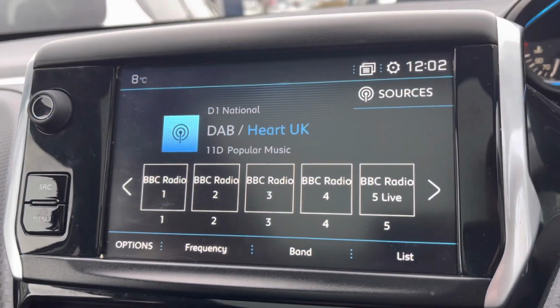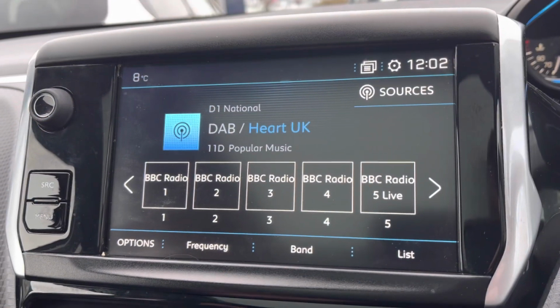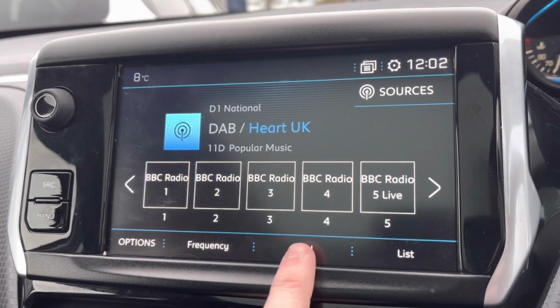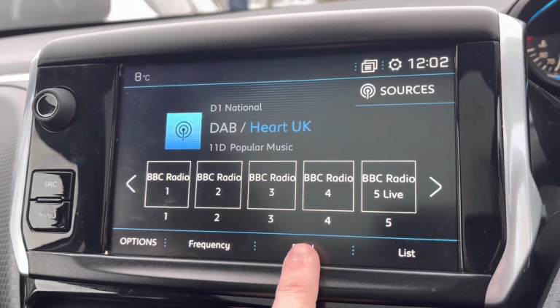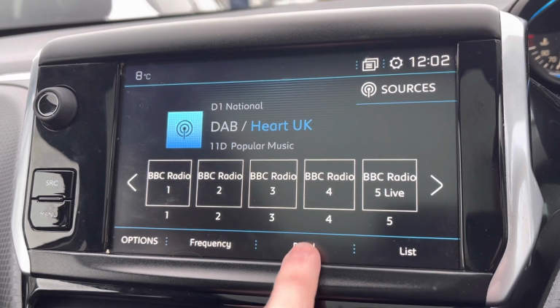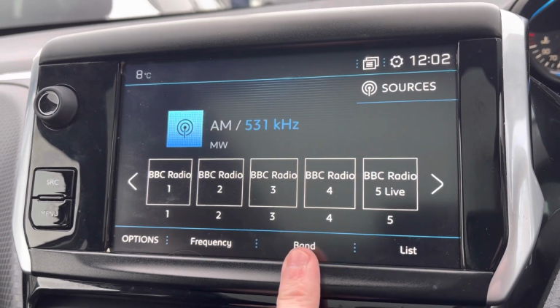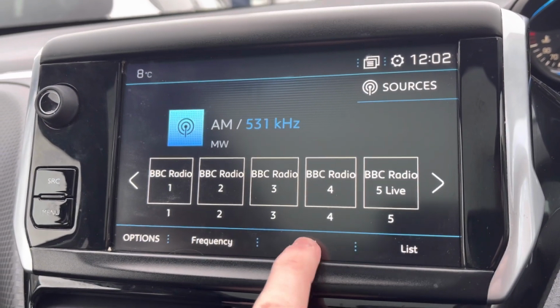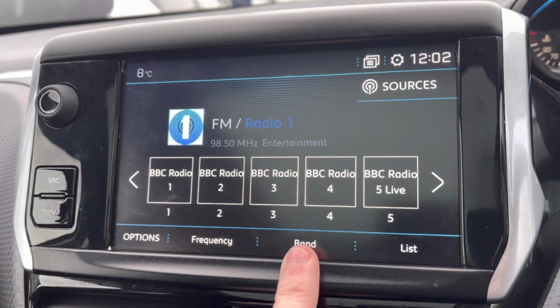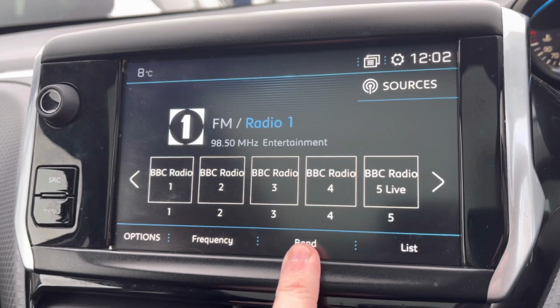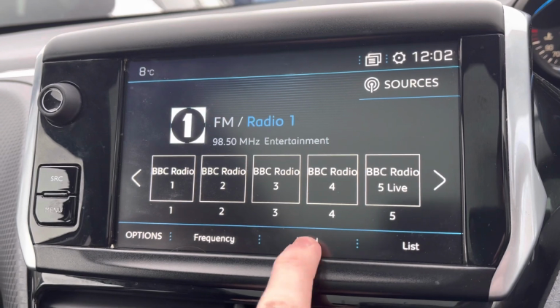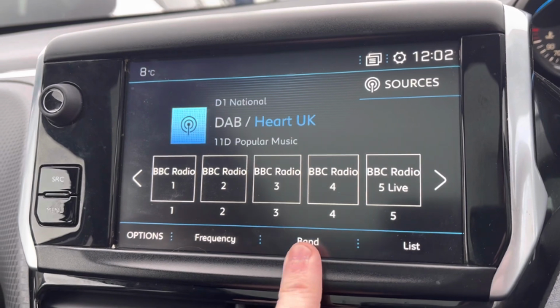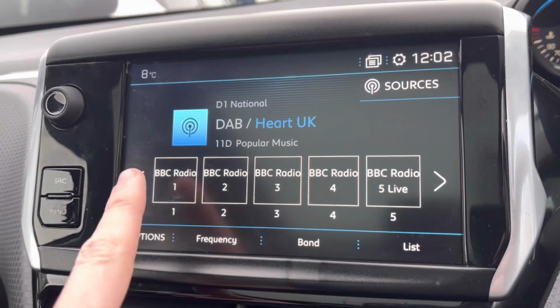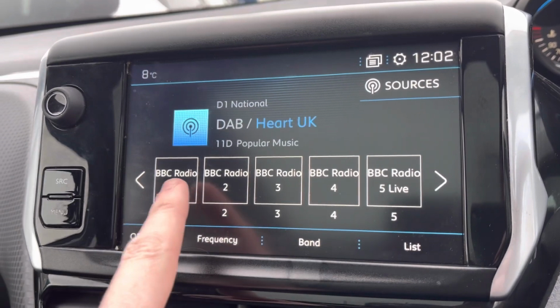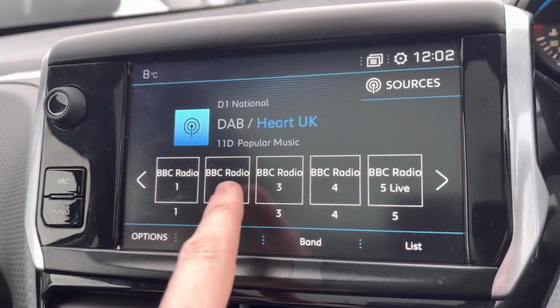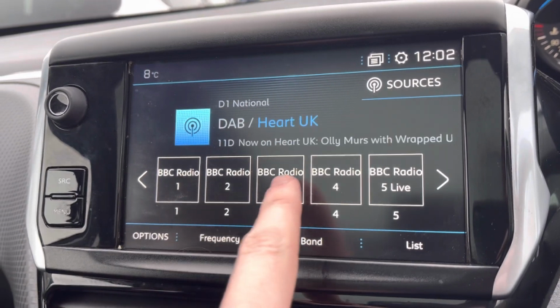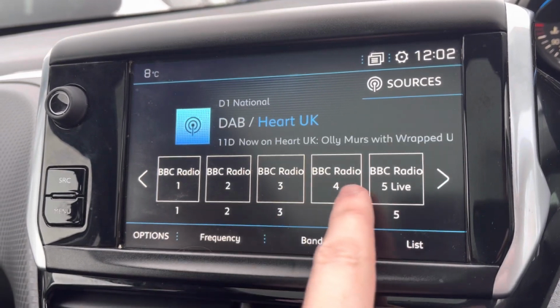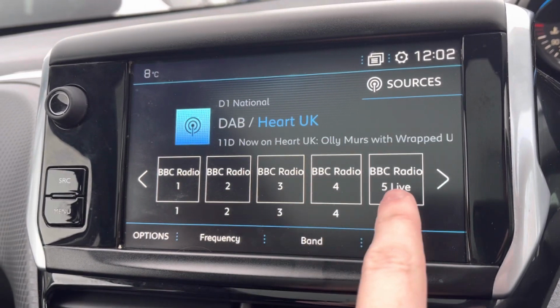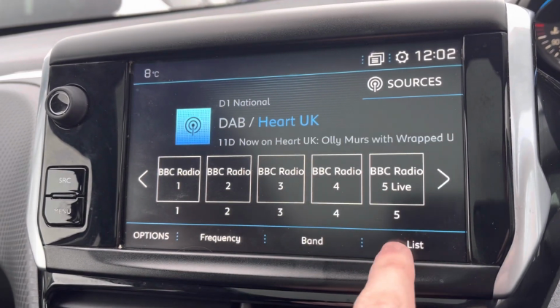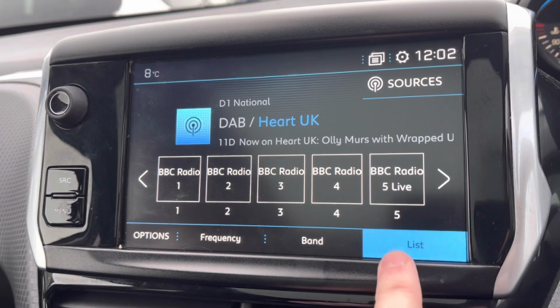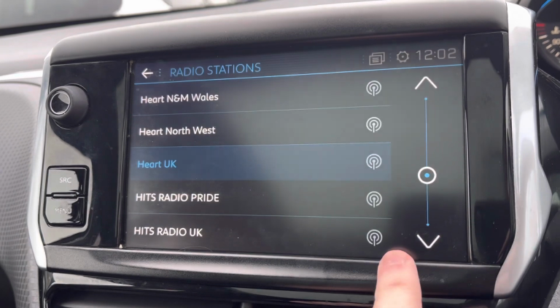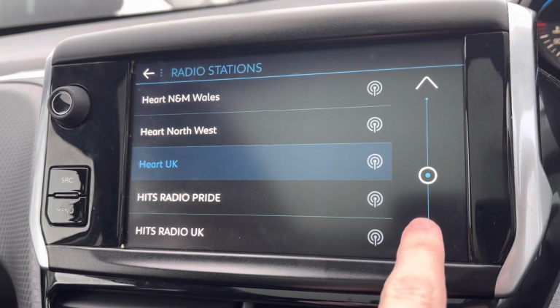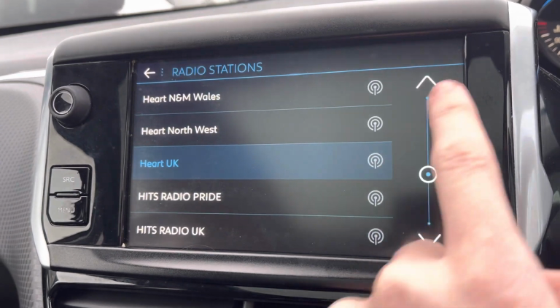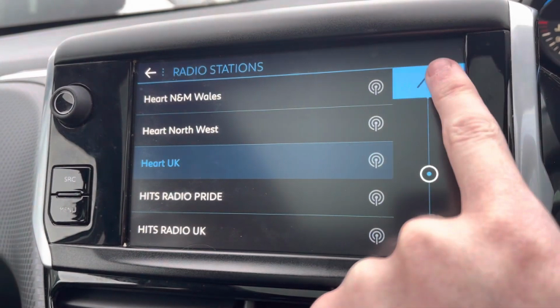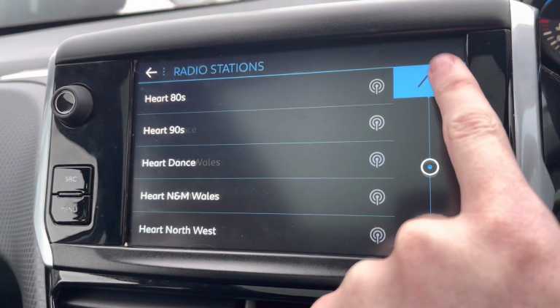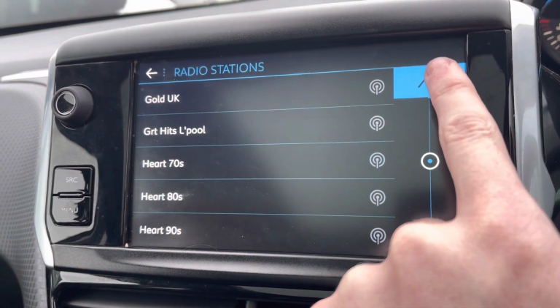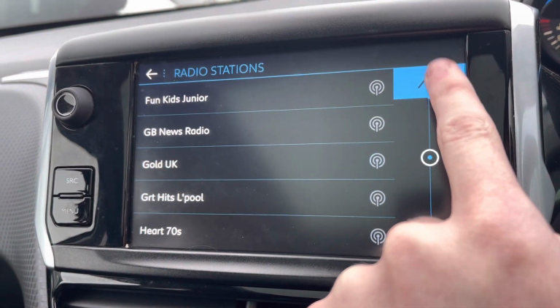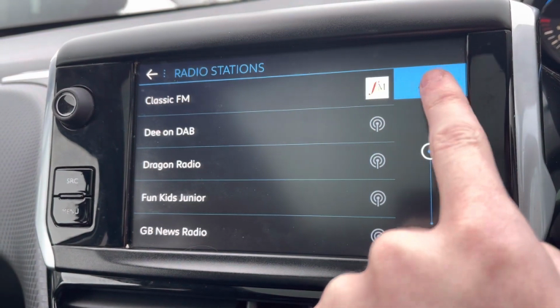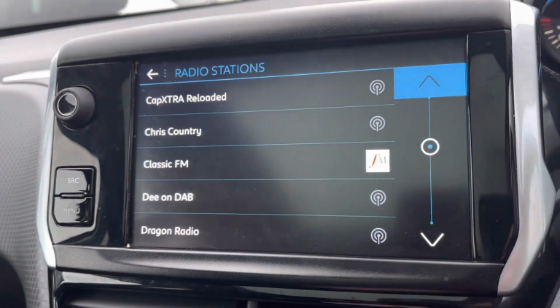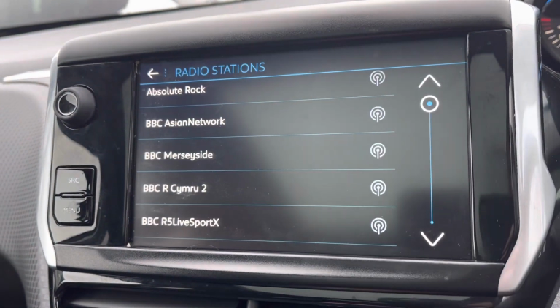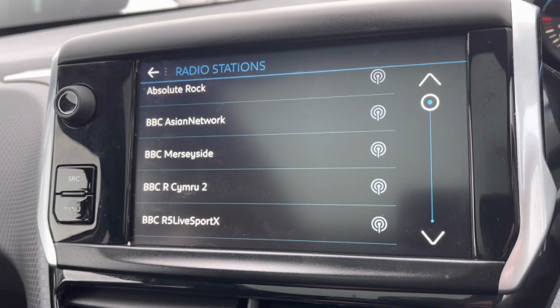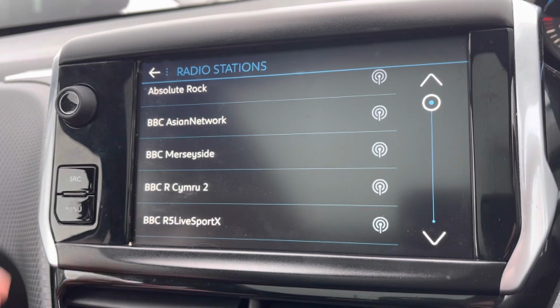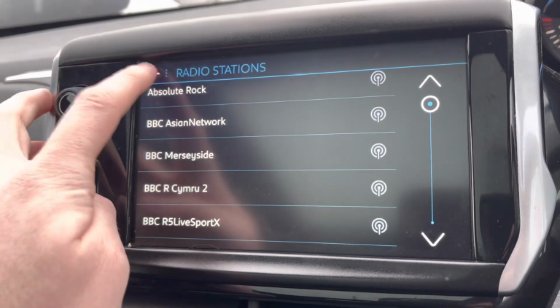On to the 7-inch capacitive touchscreen and taking a look at the radio, we'll see it's fully equipped with DAB, AM and FM. You can save your favourite stations via the presets boxes, or you can choose from the extensive list of different stations, depending on what genre of music you like listening to.